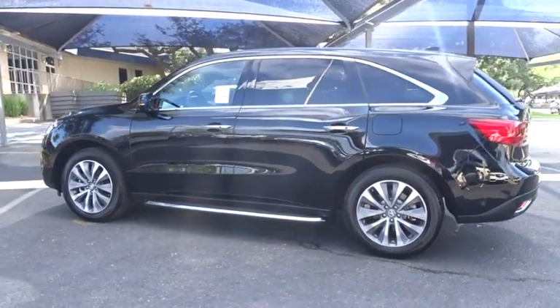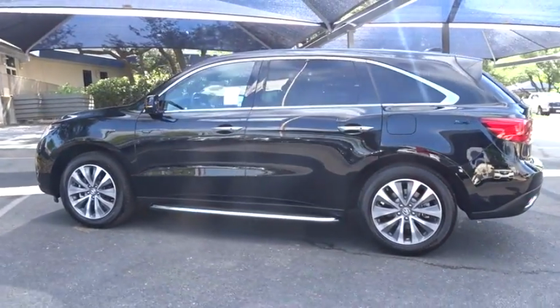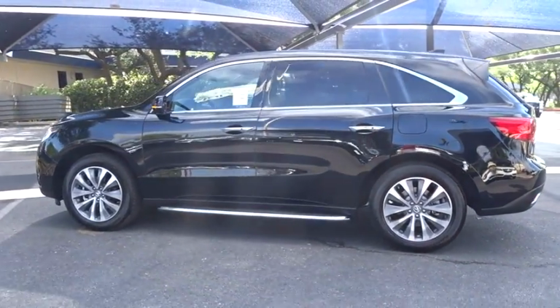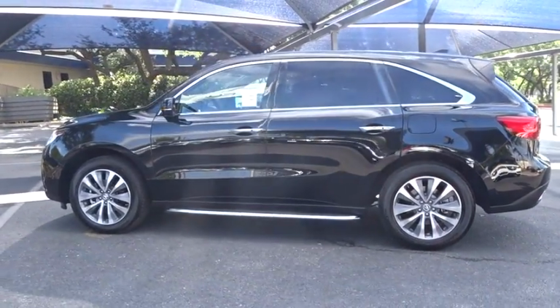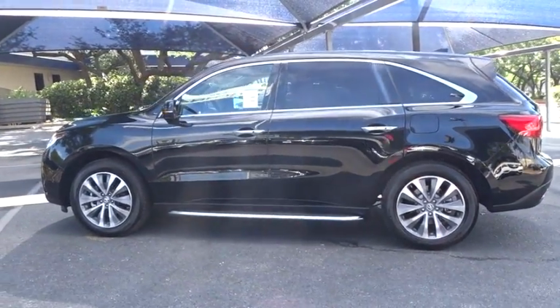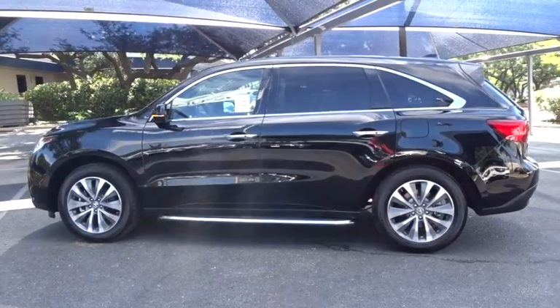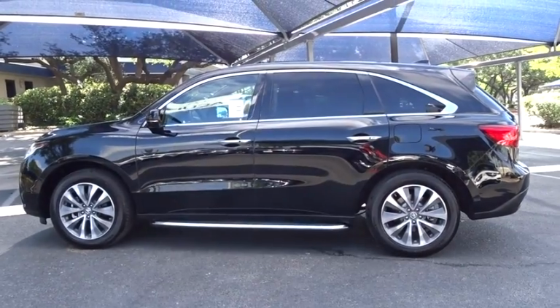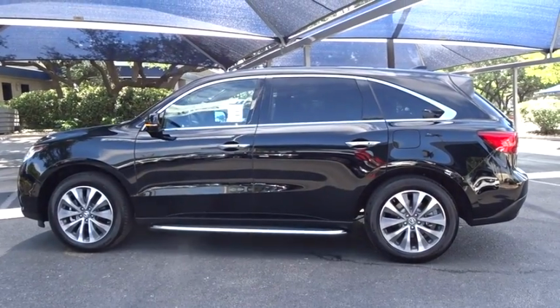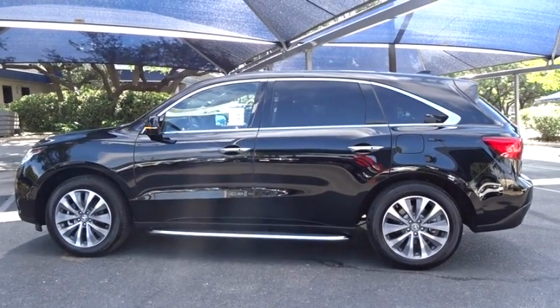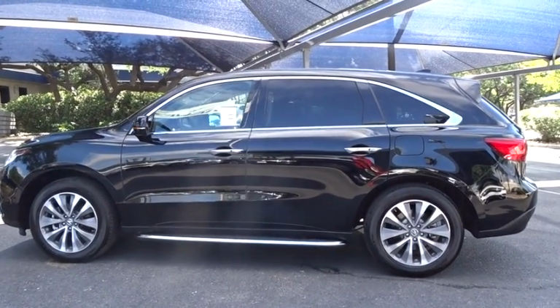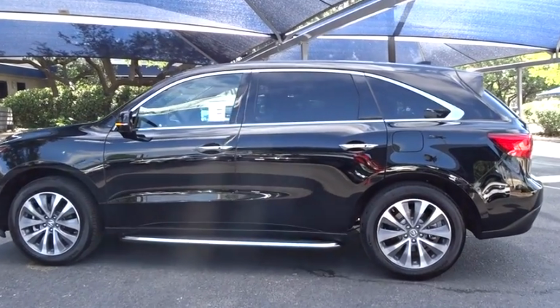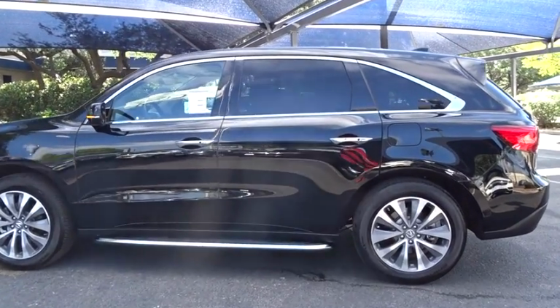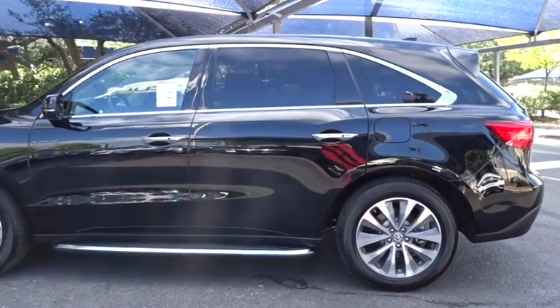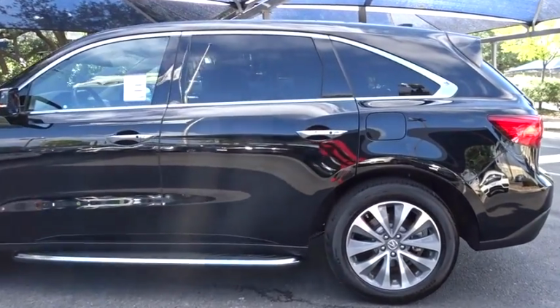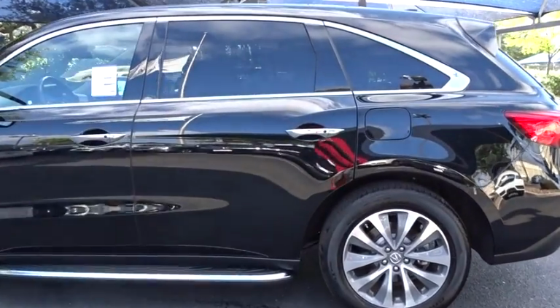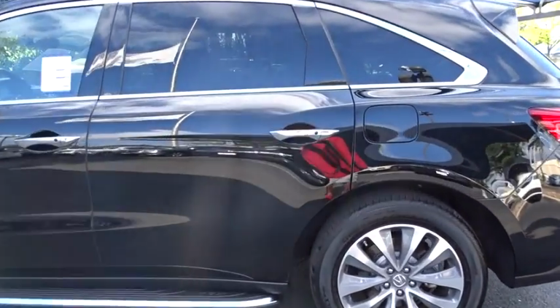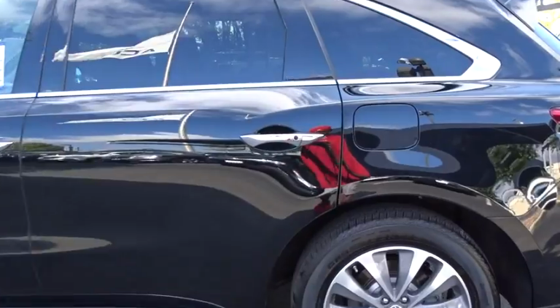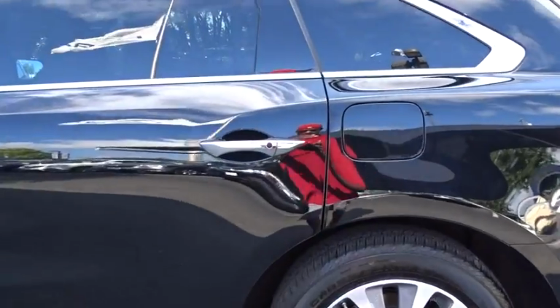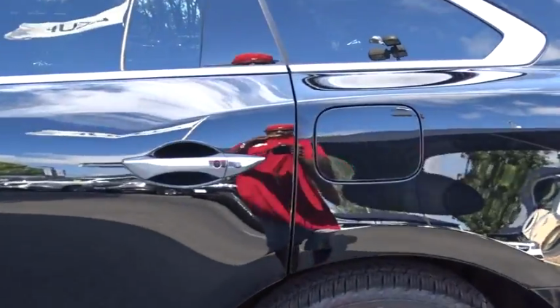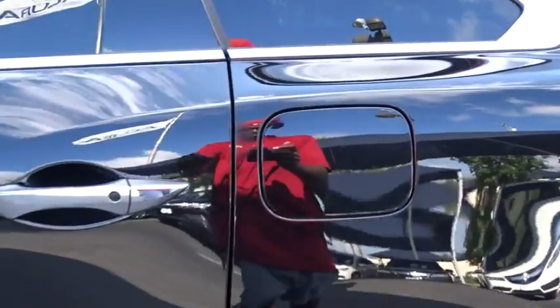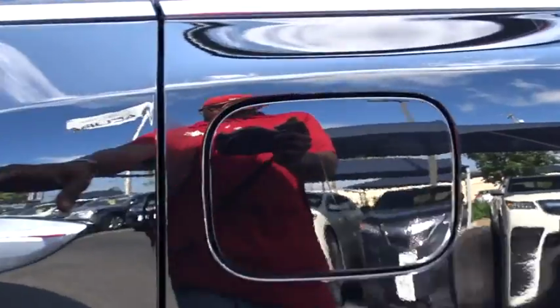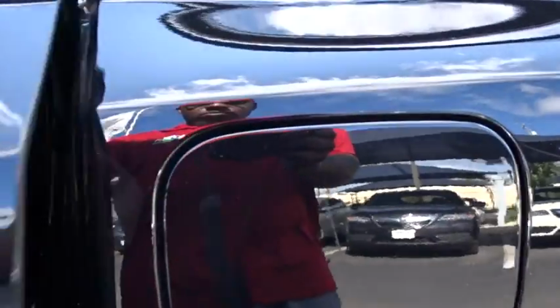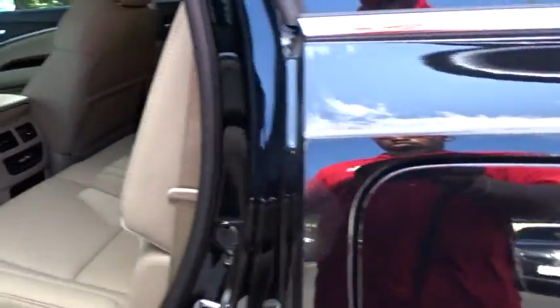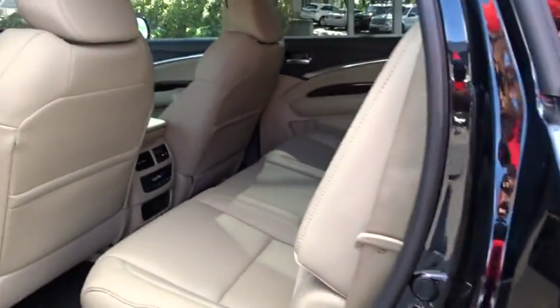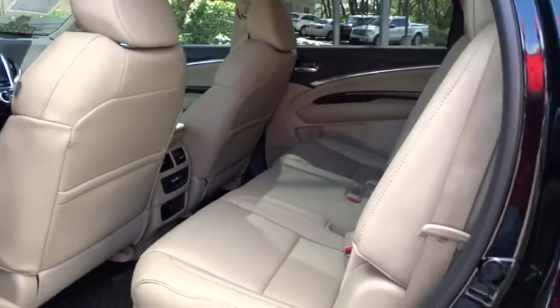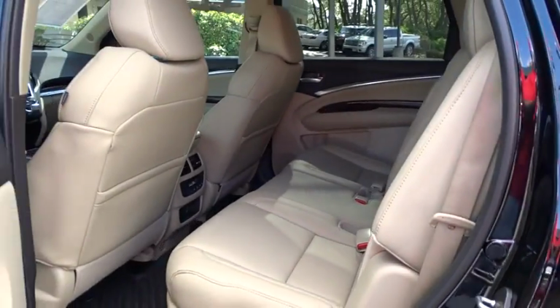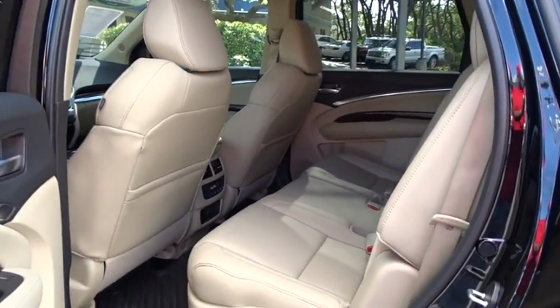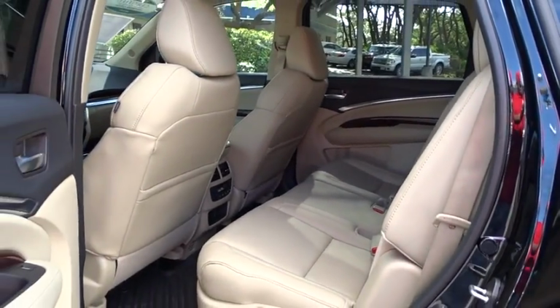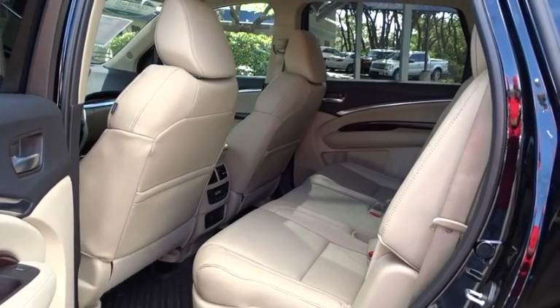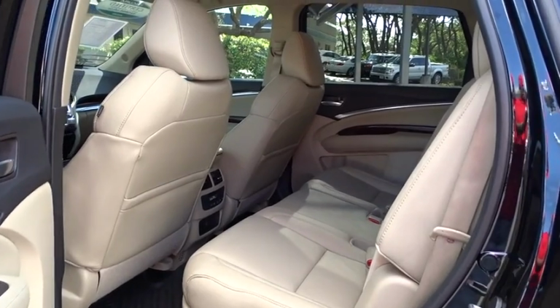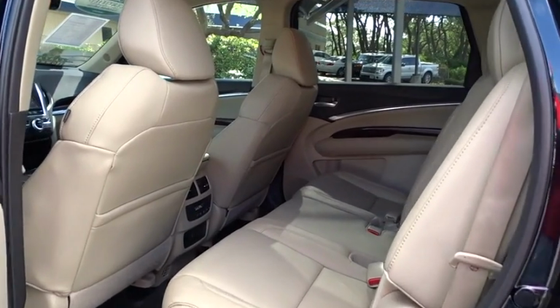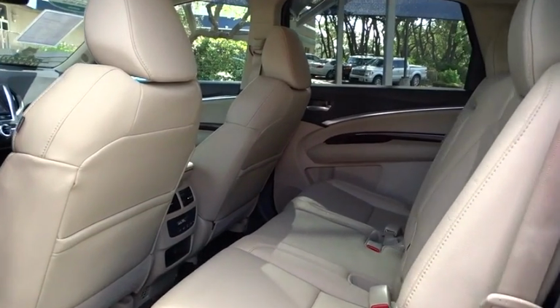Keyless entry, backup camera, traction control, moonroof, leather-wrapped steering wheel, Bluetooth, adjustable steering wheel, power steering, keyless start, cruise control, aluminum wheels, hard disk drive media storage, four-wheel disk brakes.